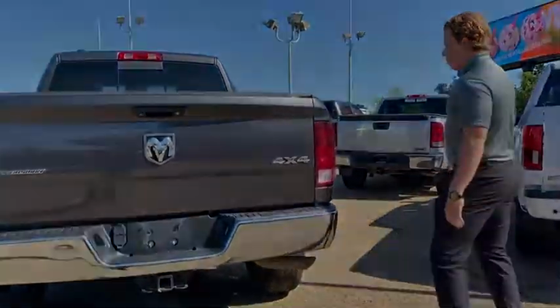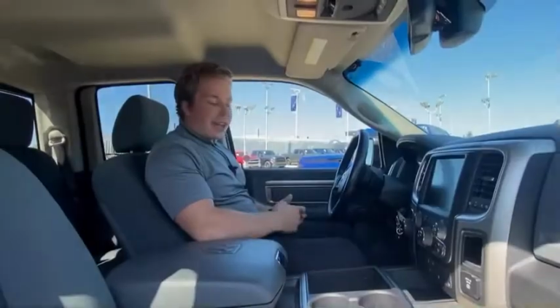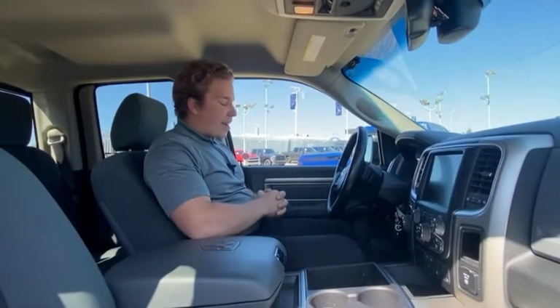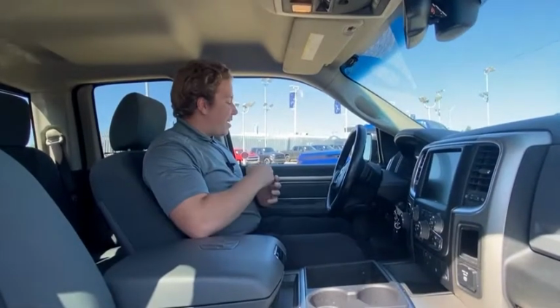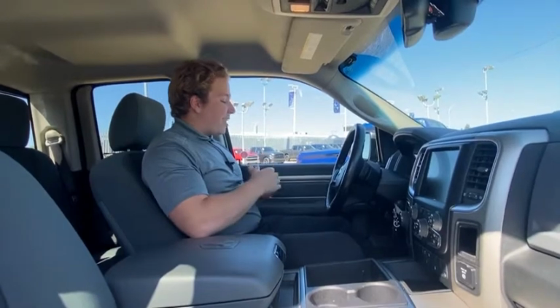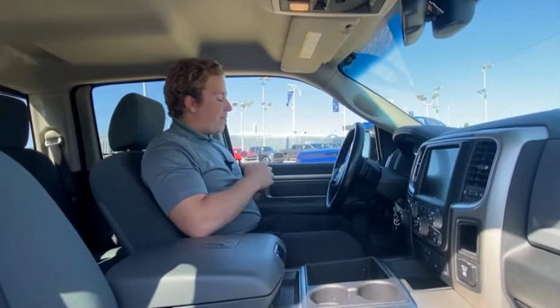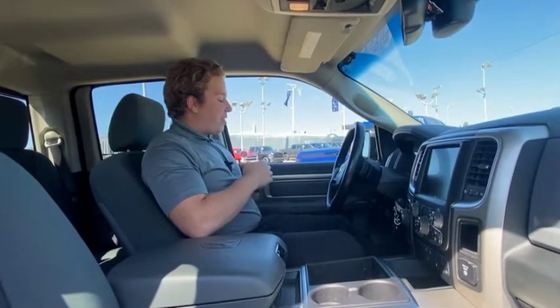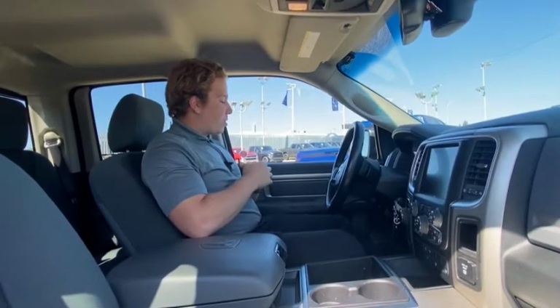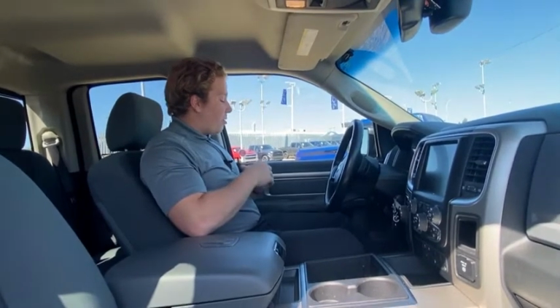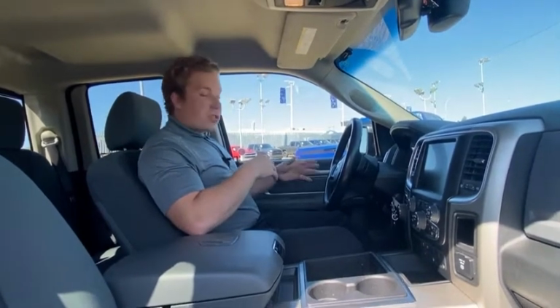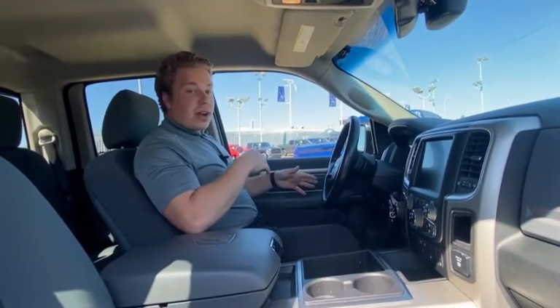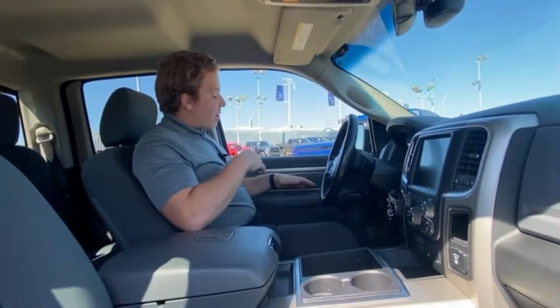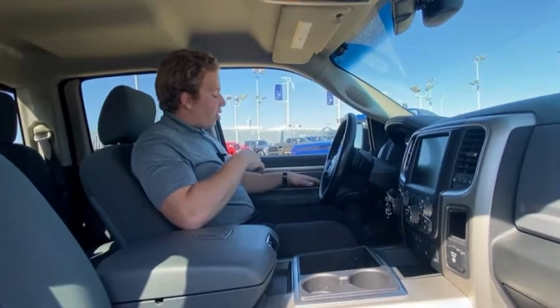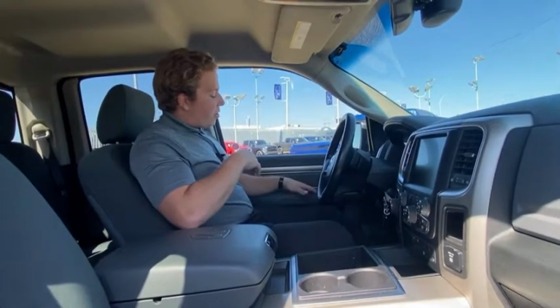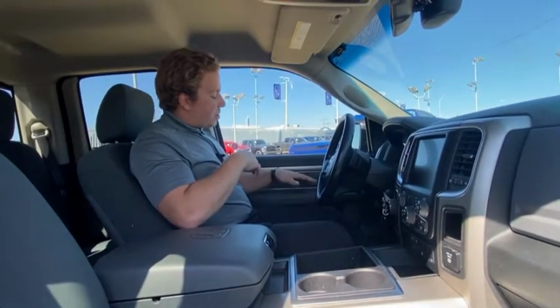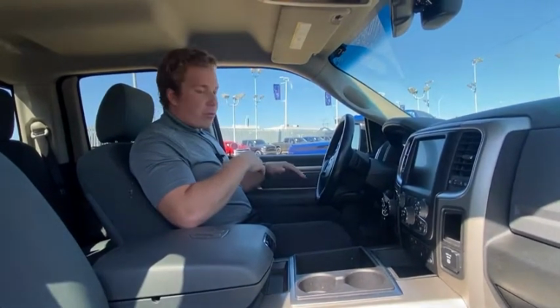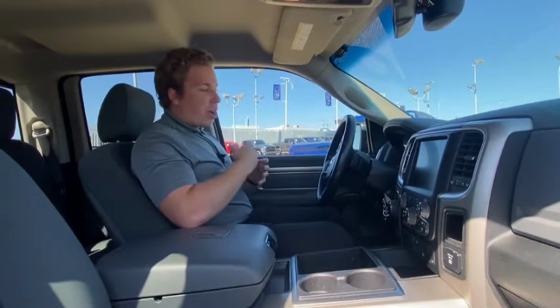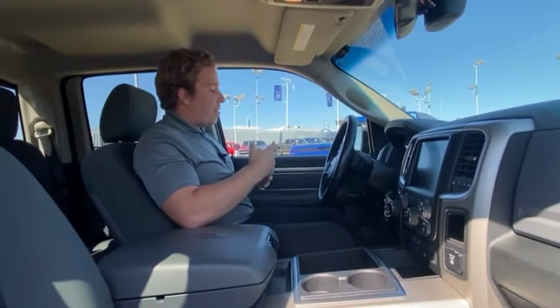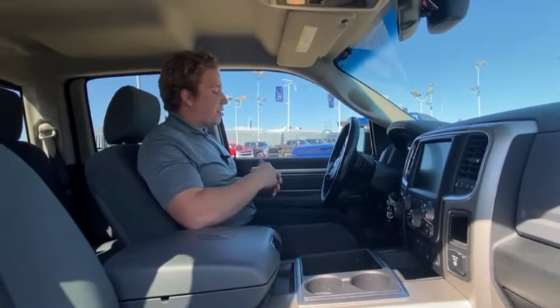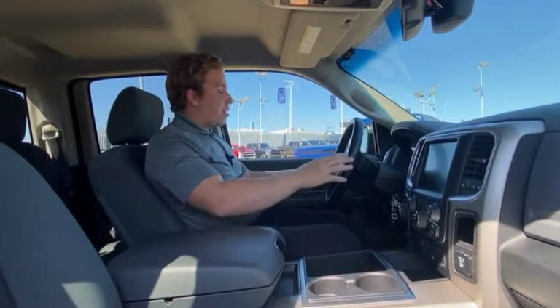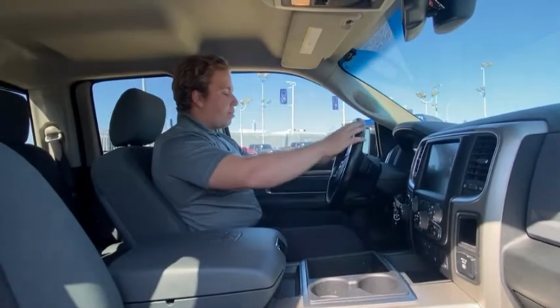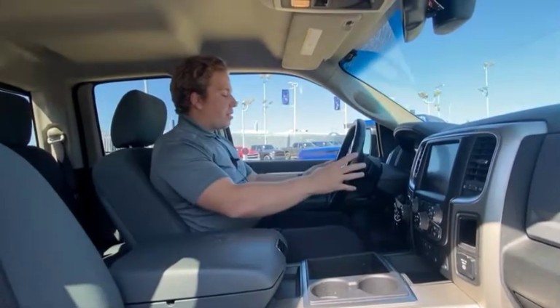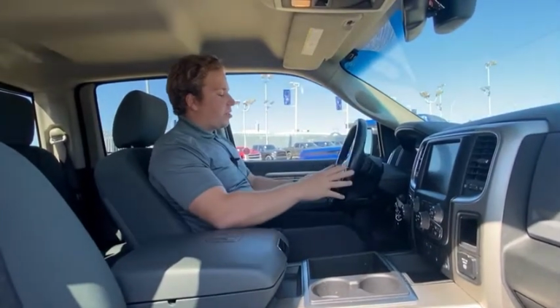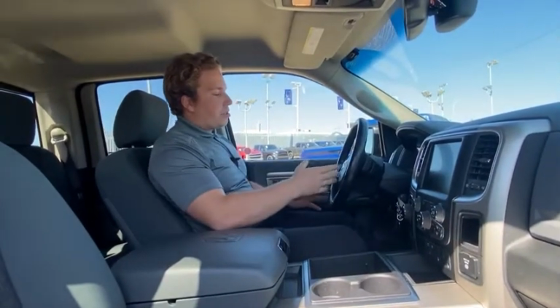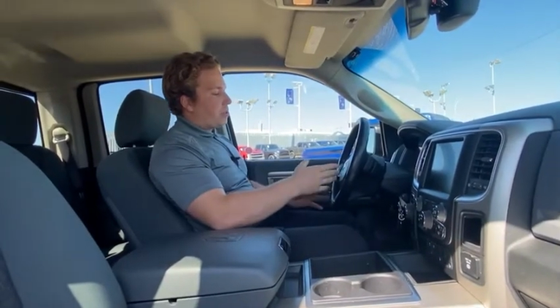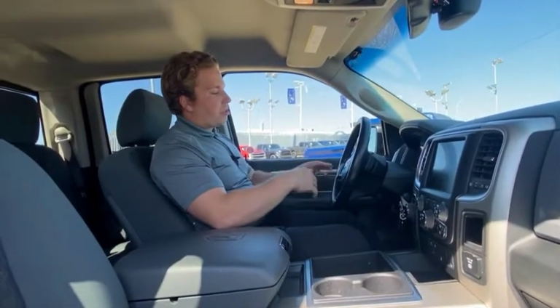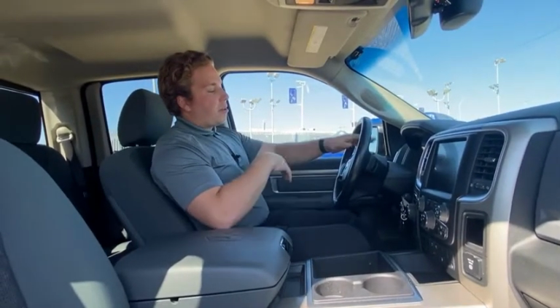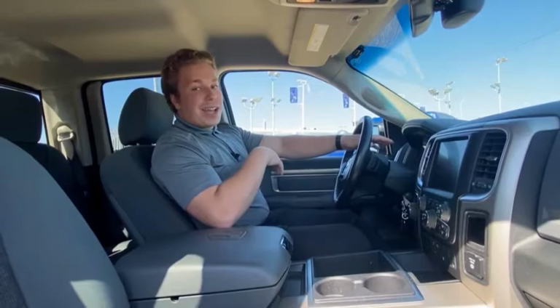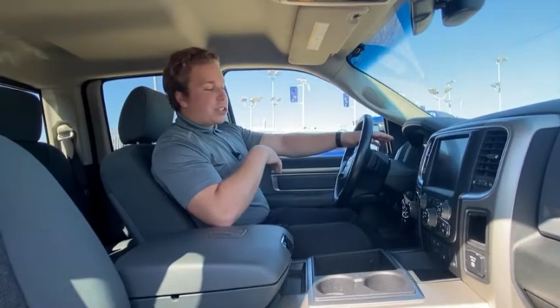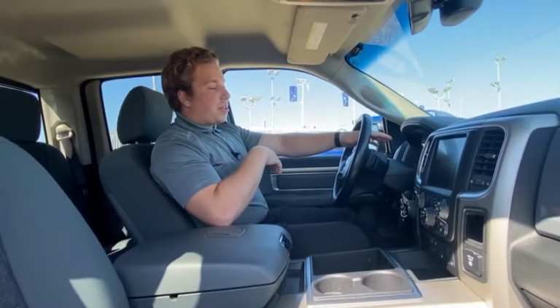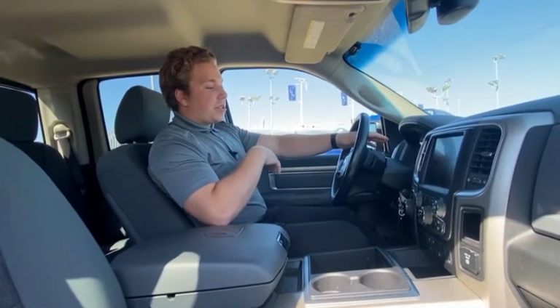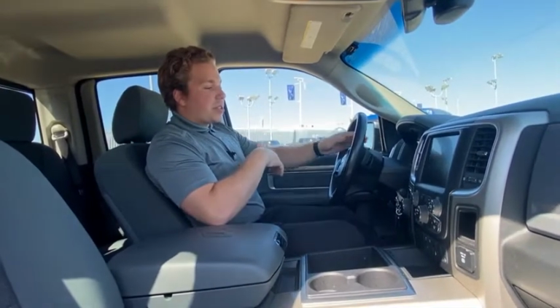Hey guys, Max inside the RAM 1500 Outdoorsman now. We'll start on the driver's side — we've got all of our power options: power windows, locks and mirrors. You have the beautiful leather steering wheel with your steering wheel controls, and the big LED screen in the middle of your gauge cluster.